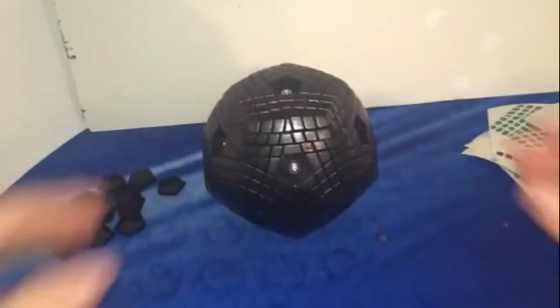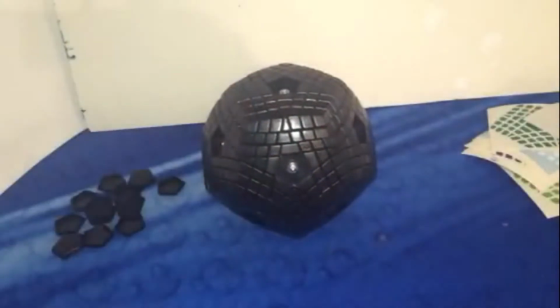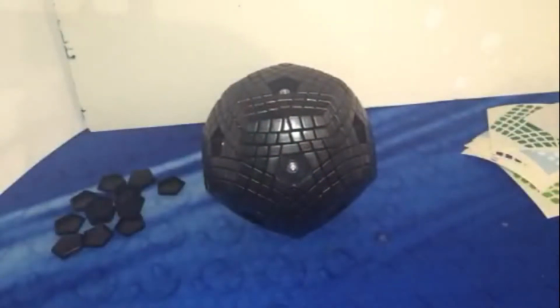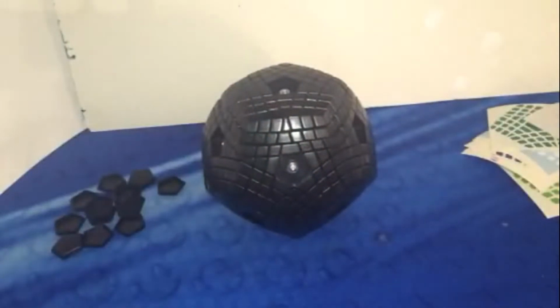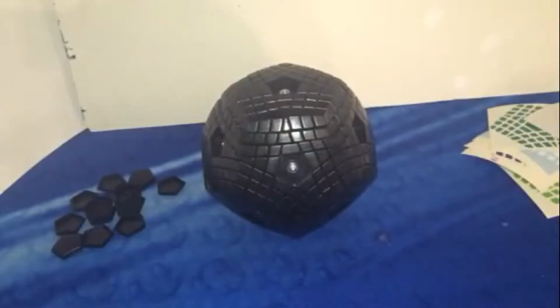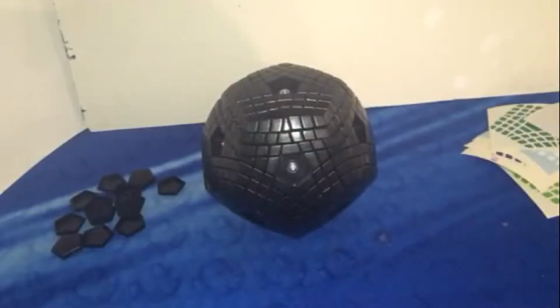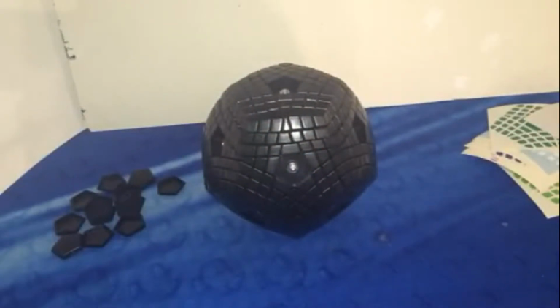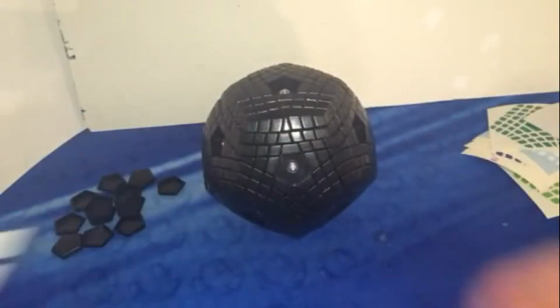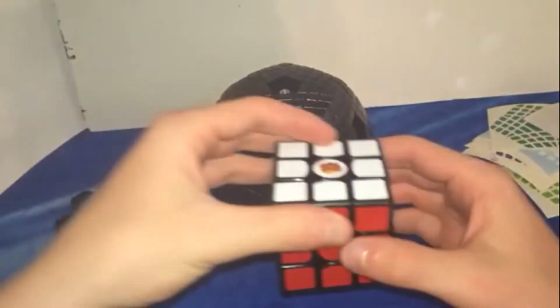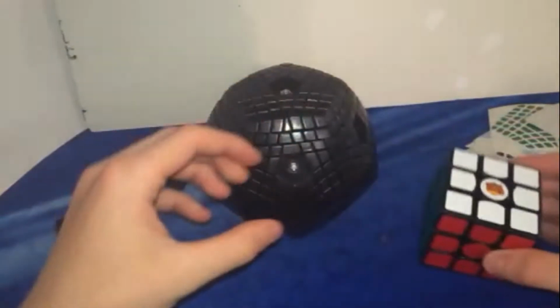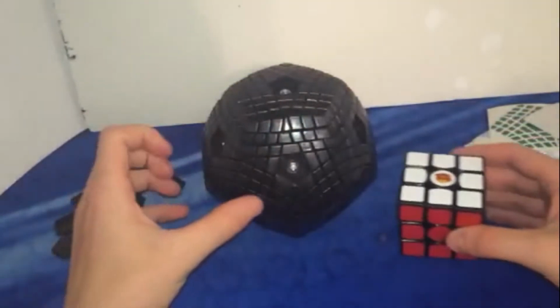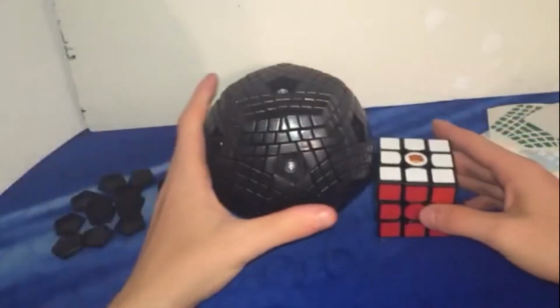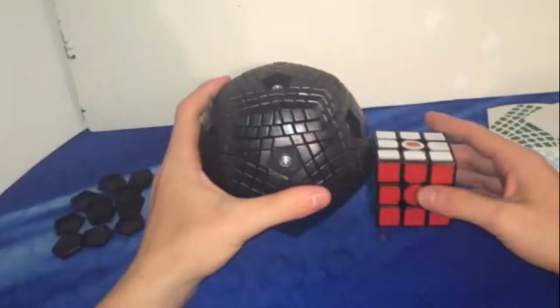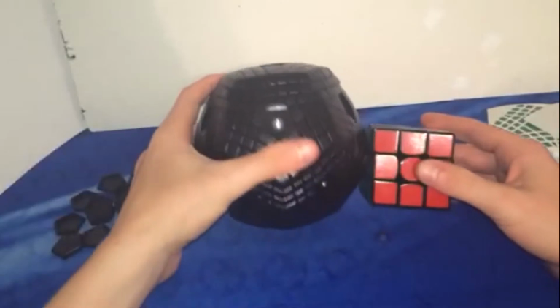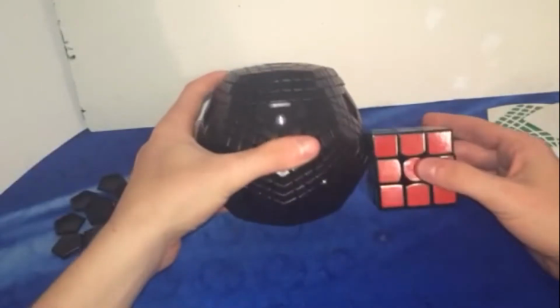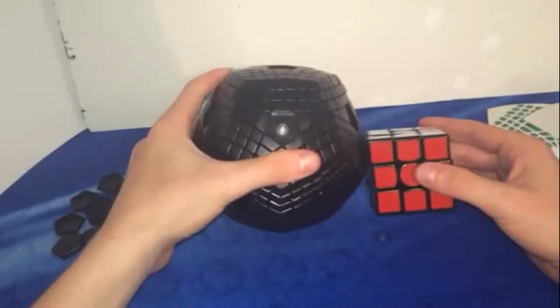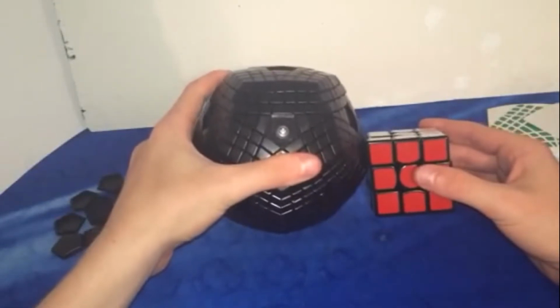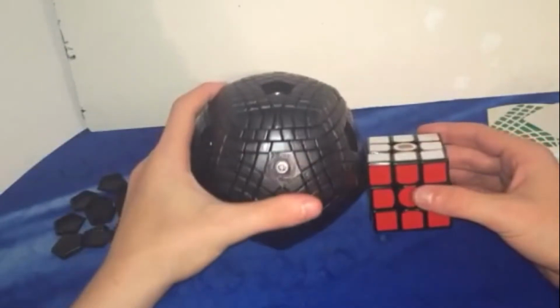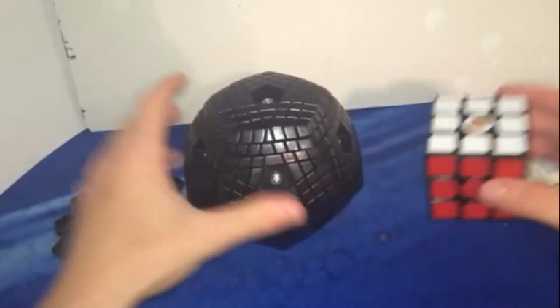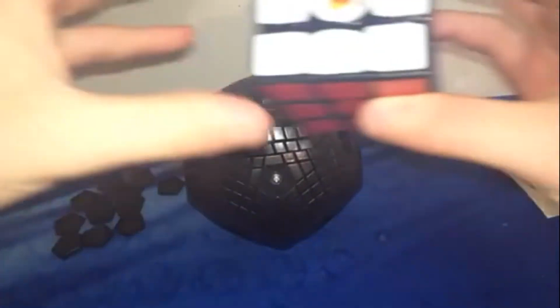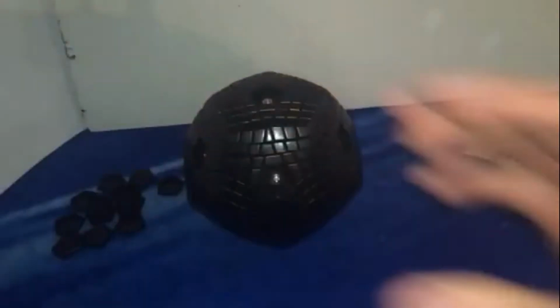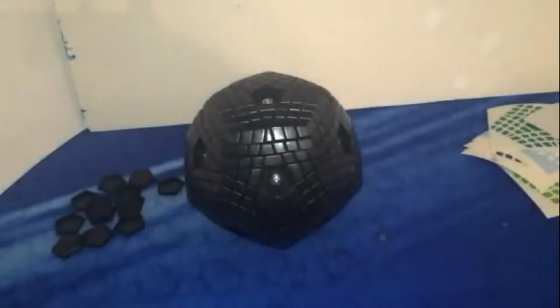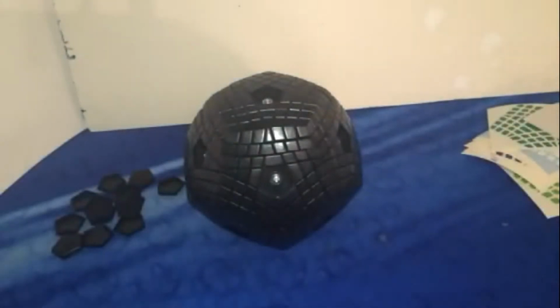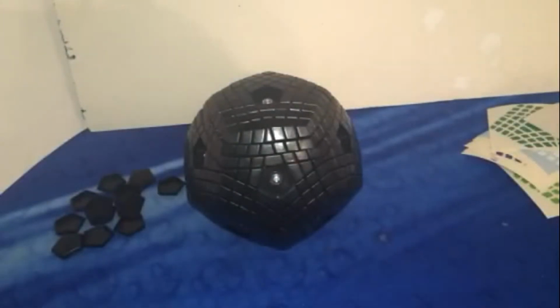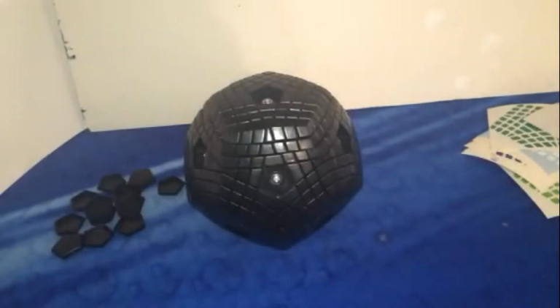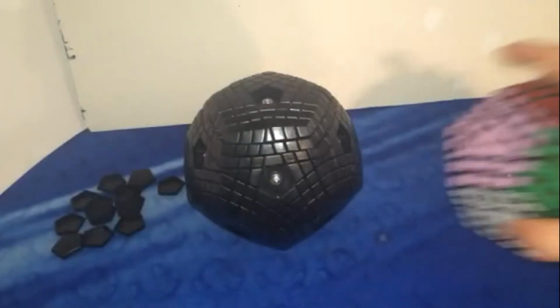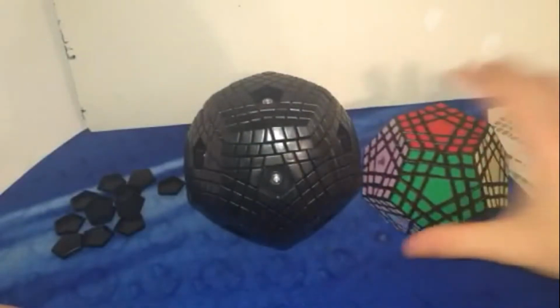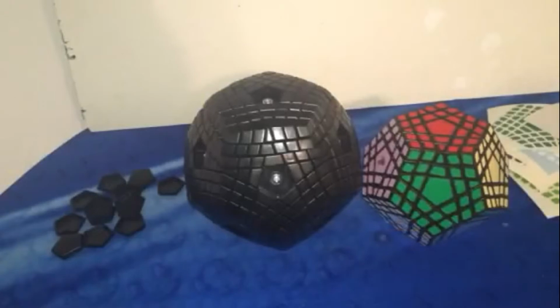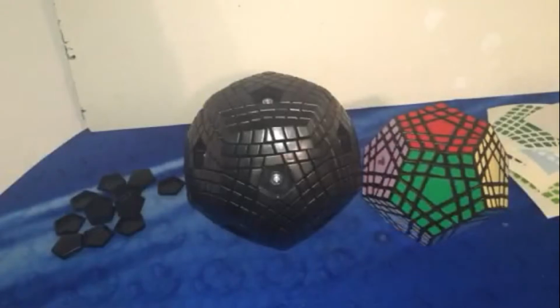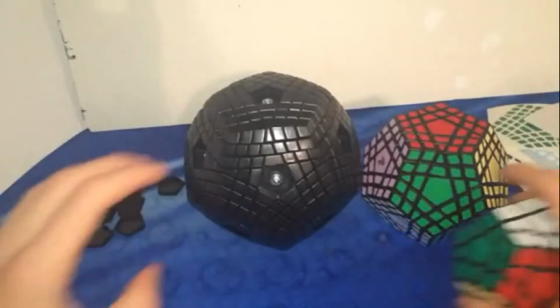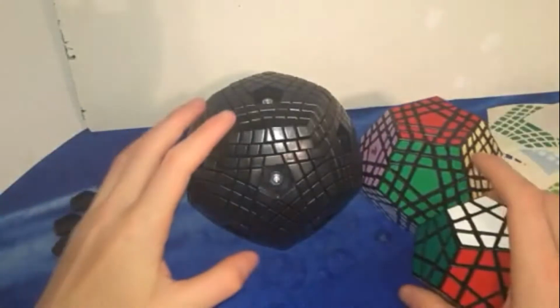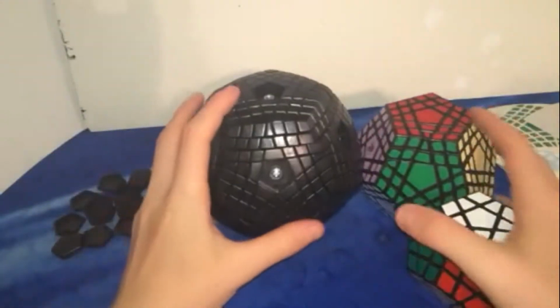Let's do a couple size comparisons. This is next to a 57mm cube — it is very big. And then I have the Gigaminx here and then a regular Megaminx.